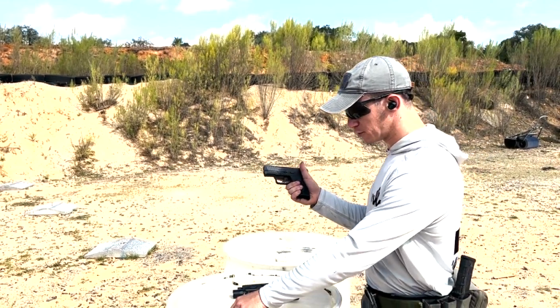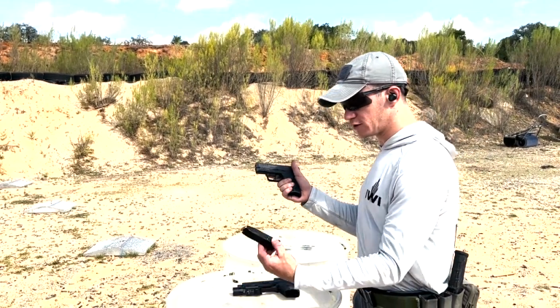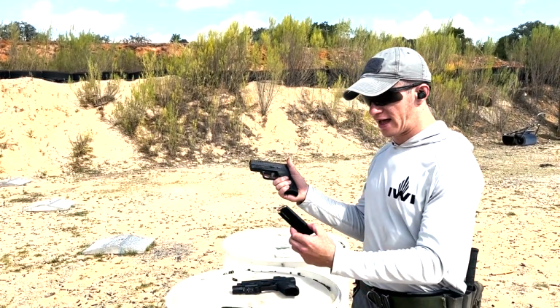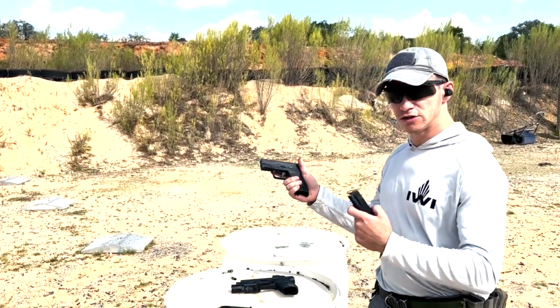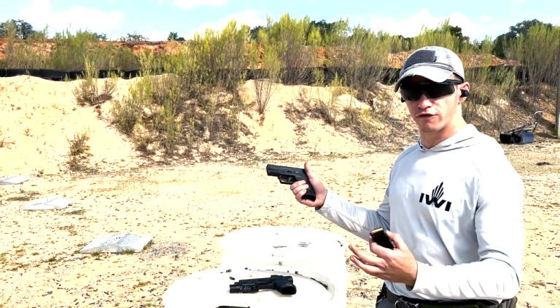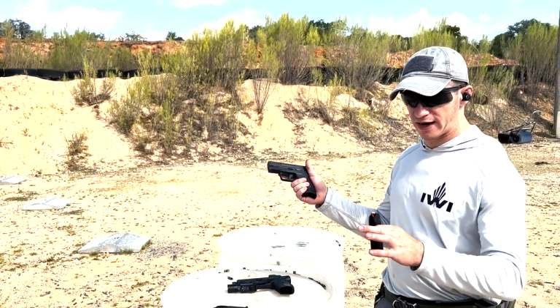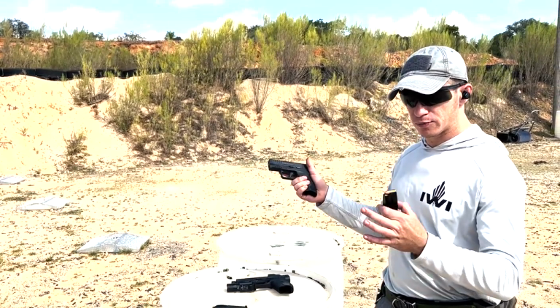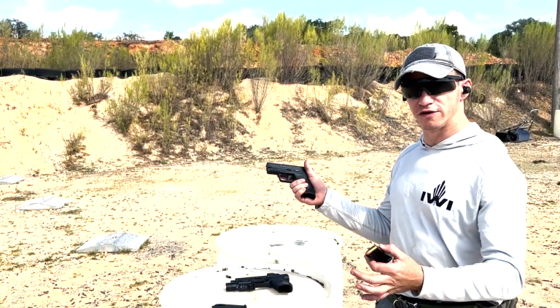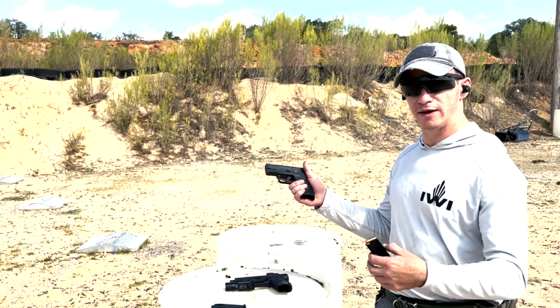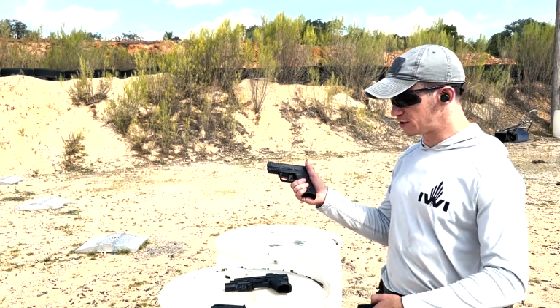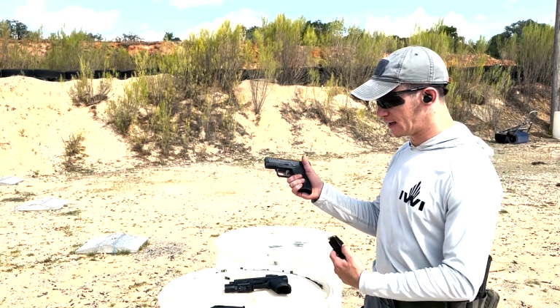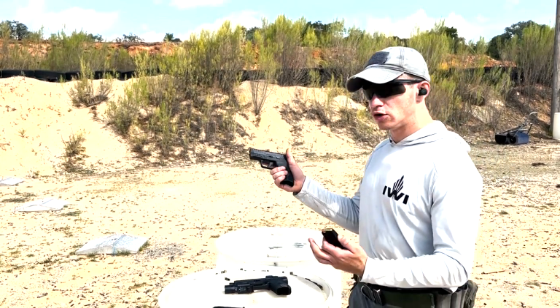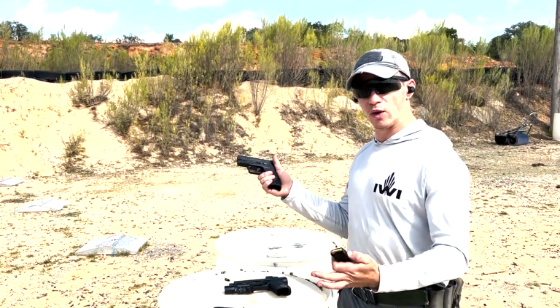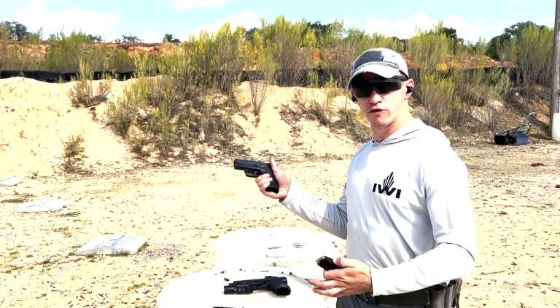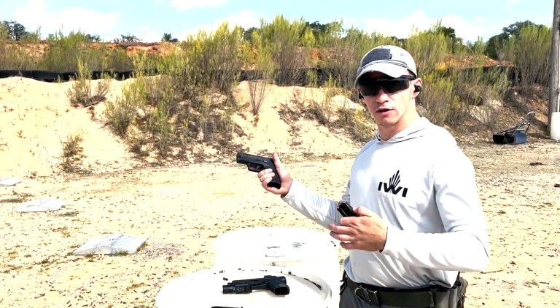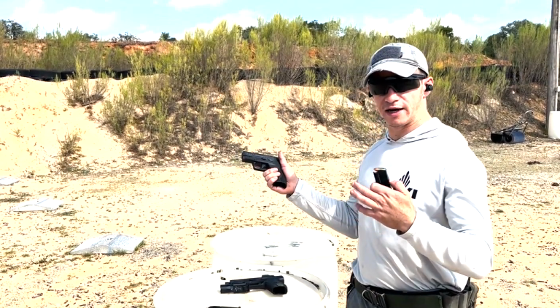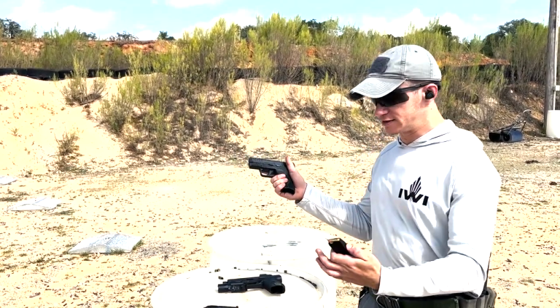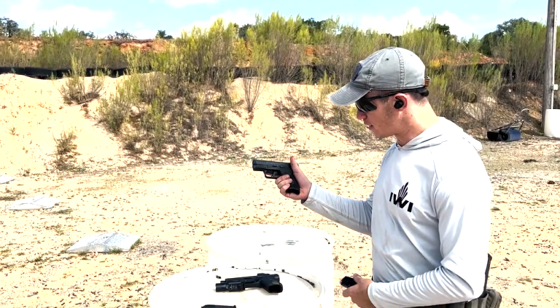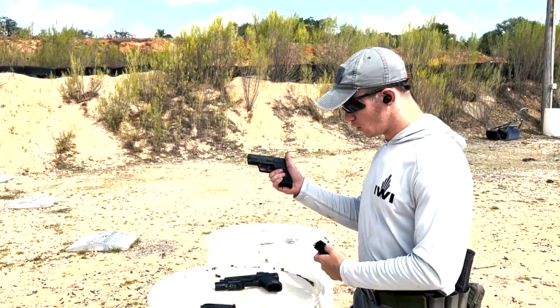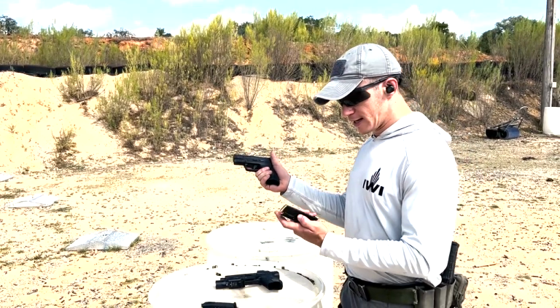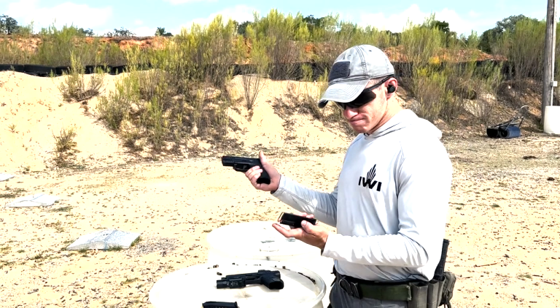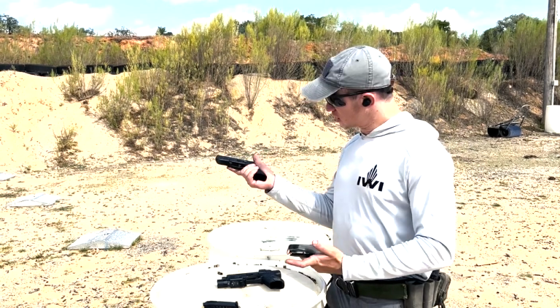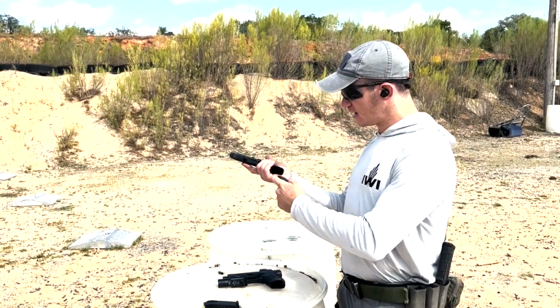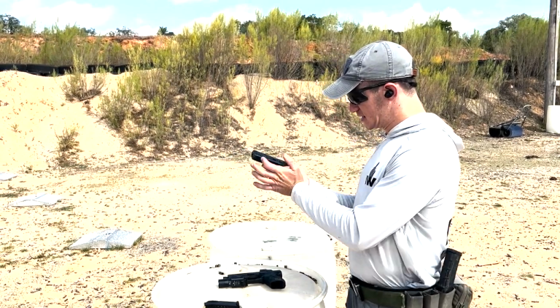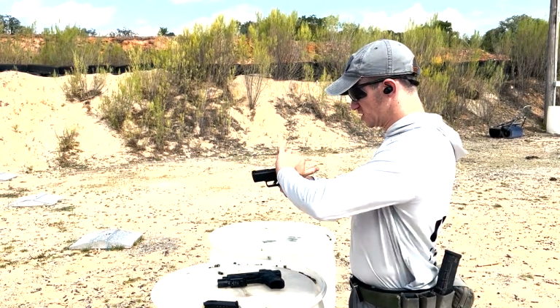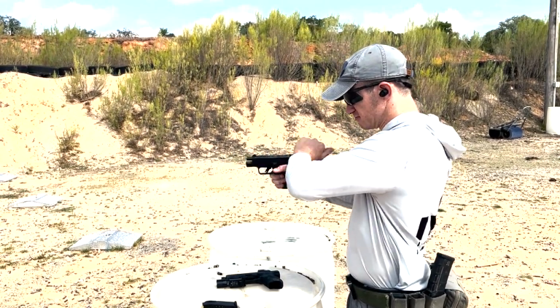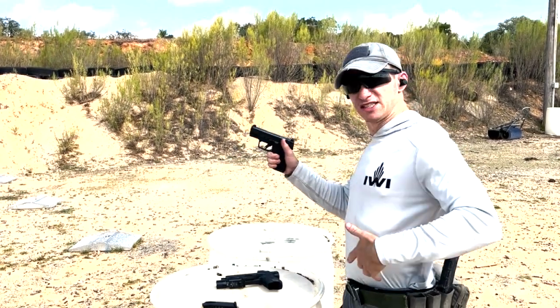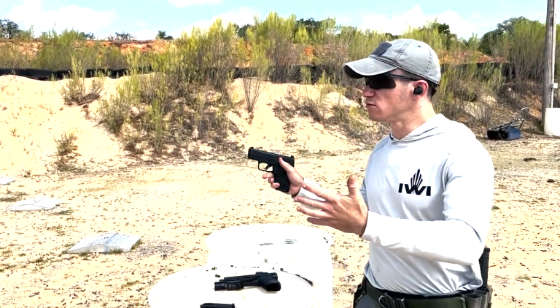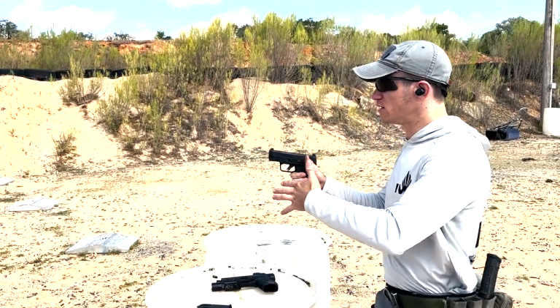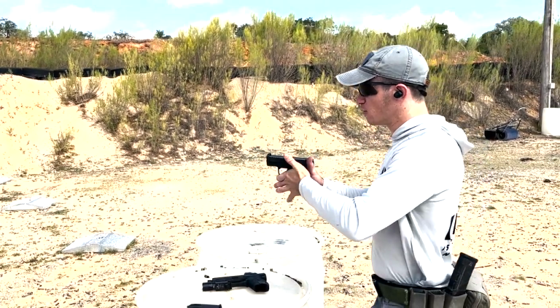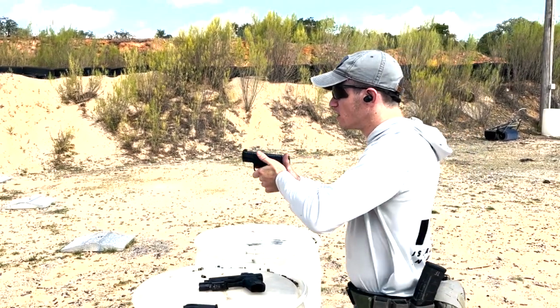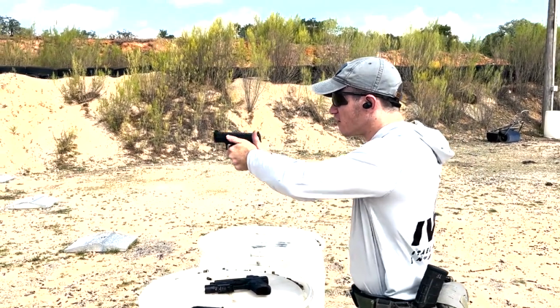It comes with 13-round mags. So far I've run 115-grain Blazer and 124-grain American Sniper ammo. Let's see how light that recoil is.